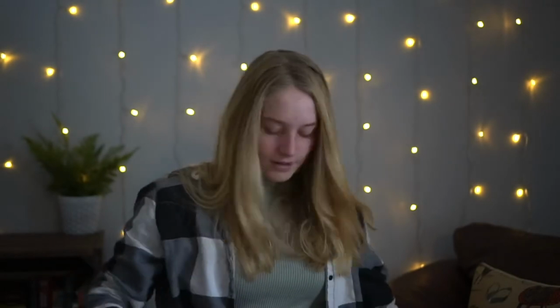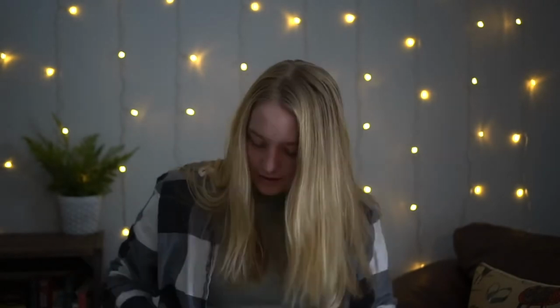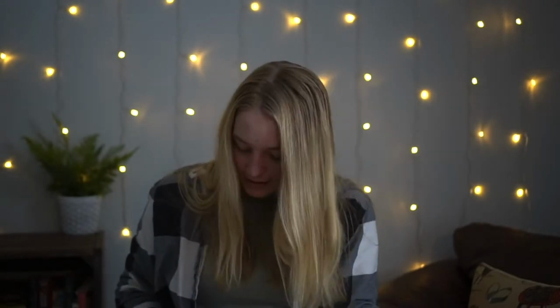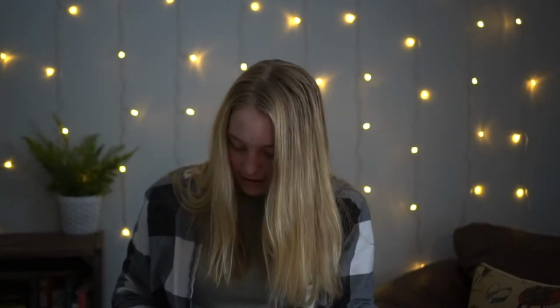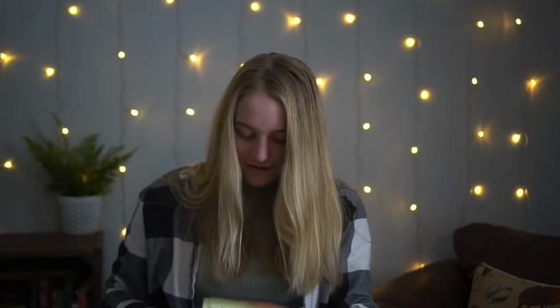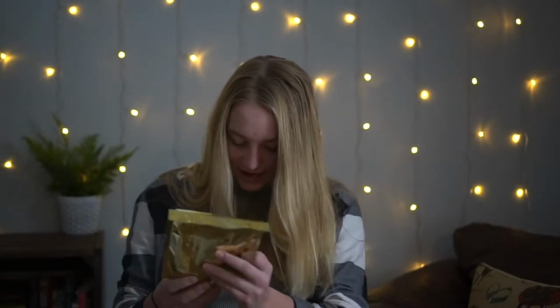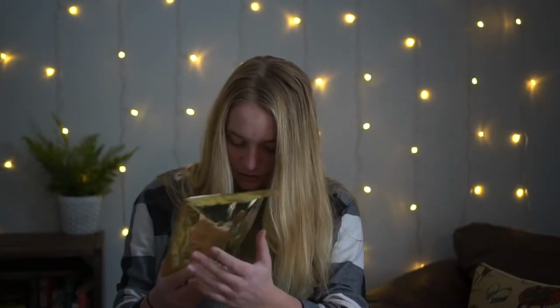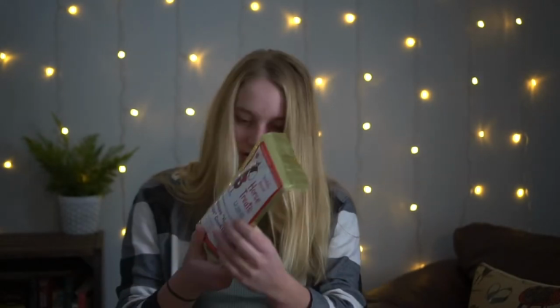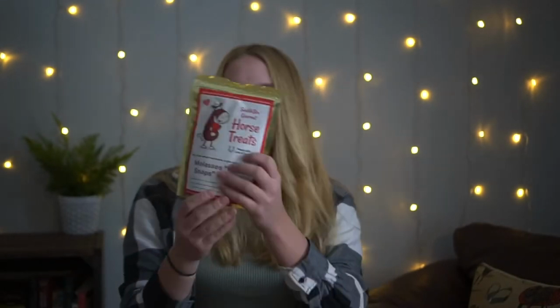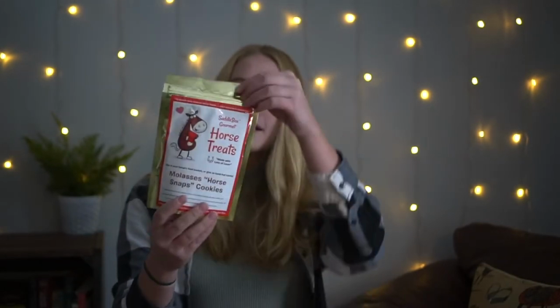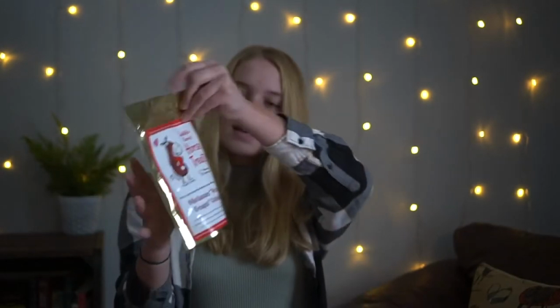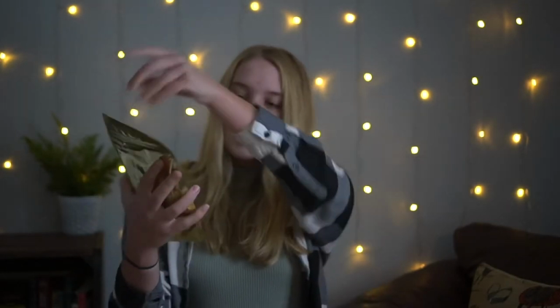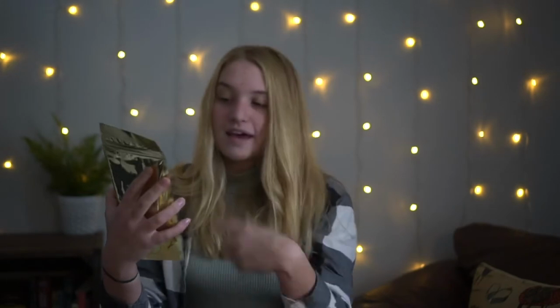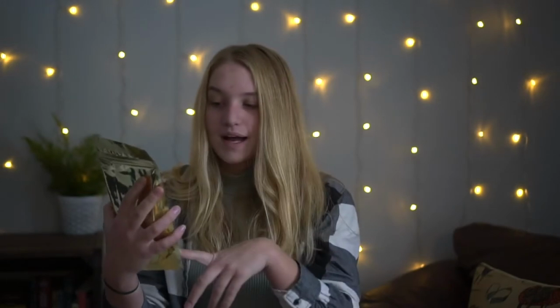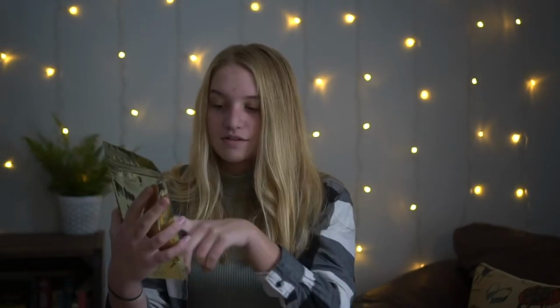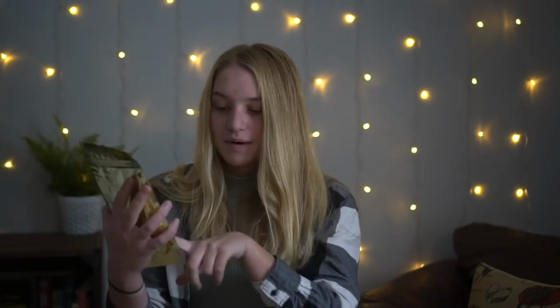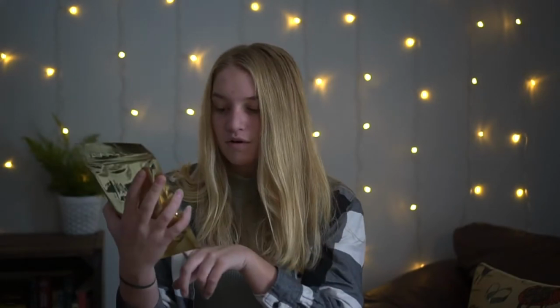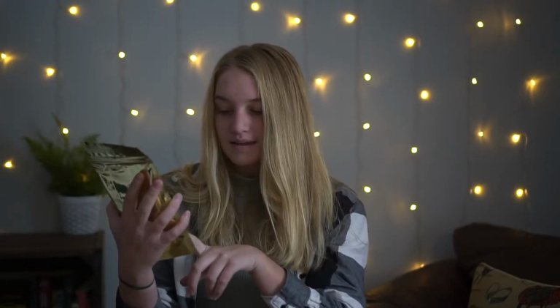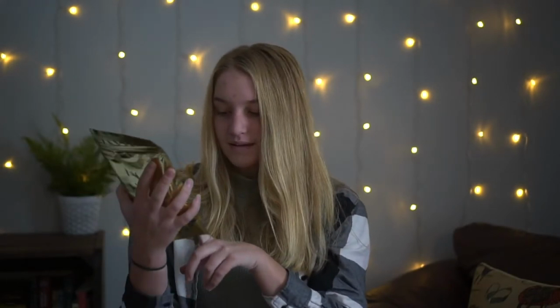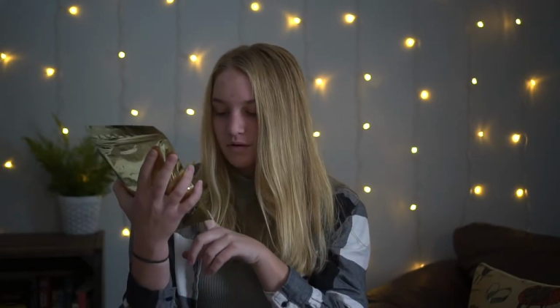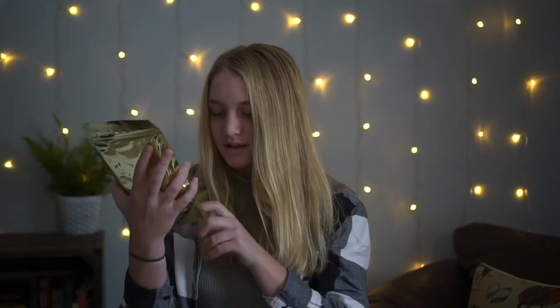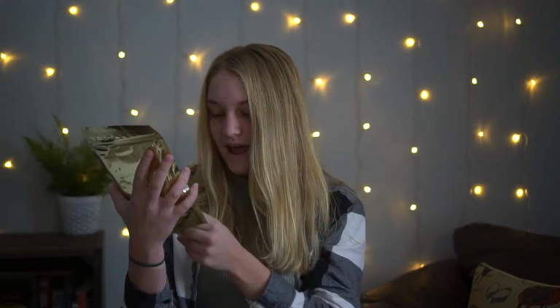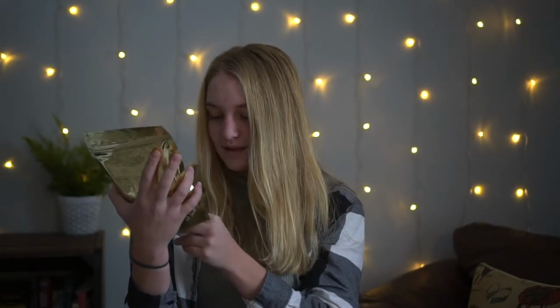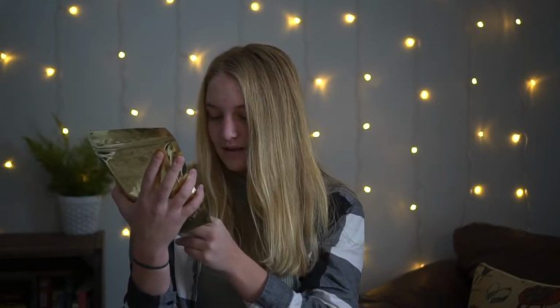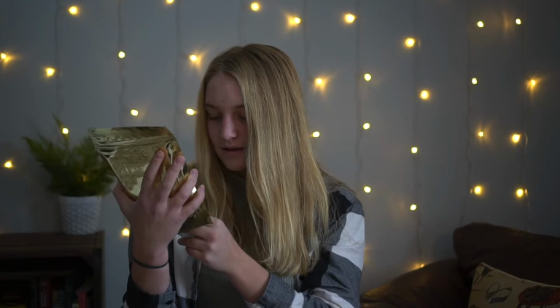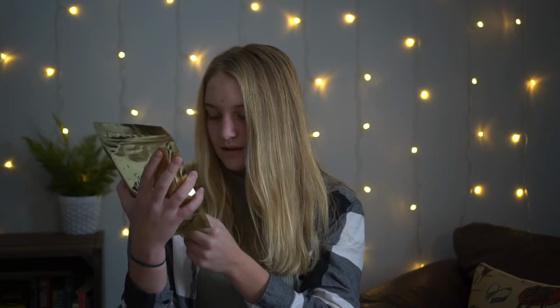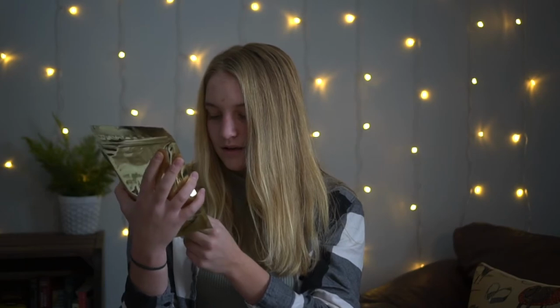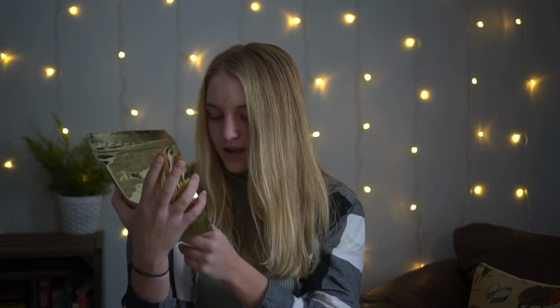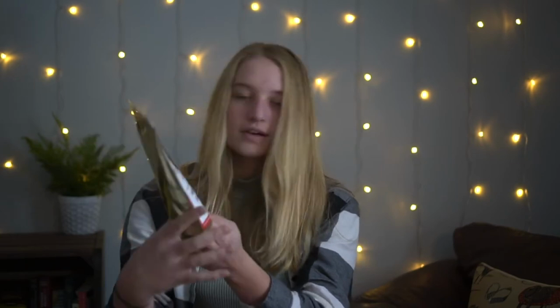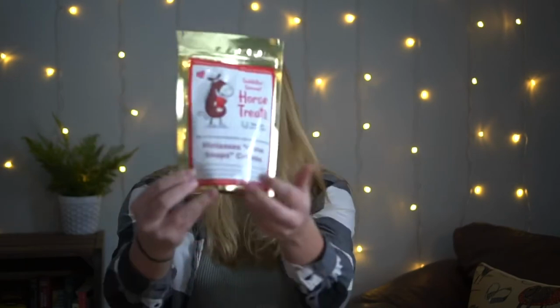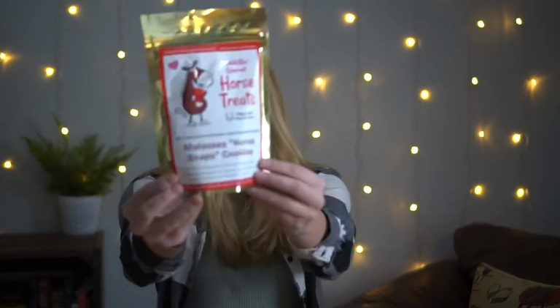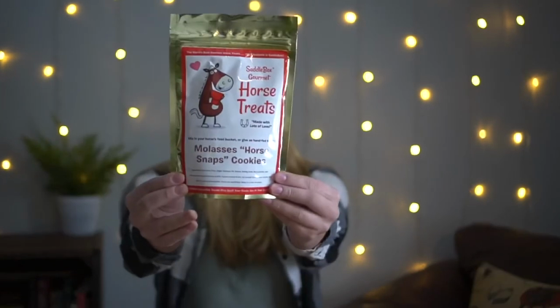It looks like they also have molasses horse cookies by Saddle Box — Saddle Box Gourmet molasses horse snaps. It has this nice golden packaging with their little logo on it. Very cool.